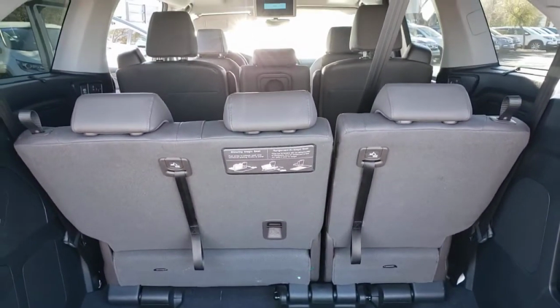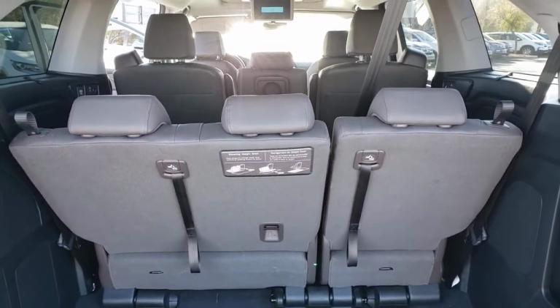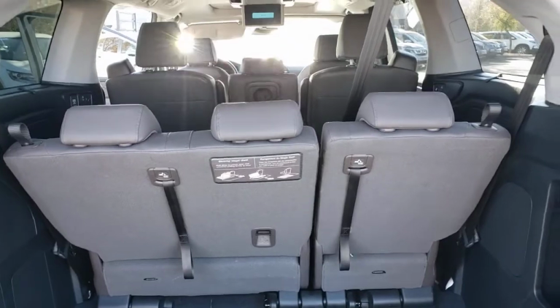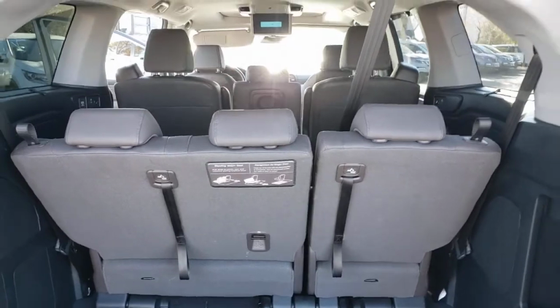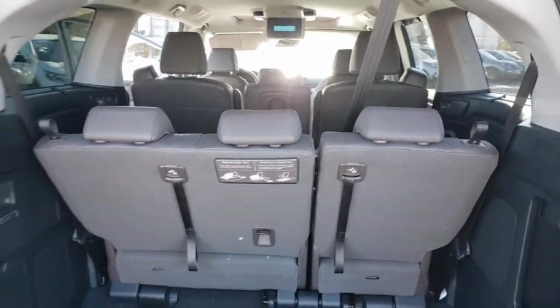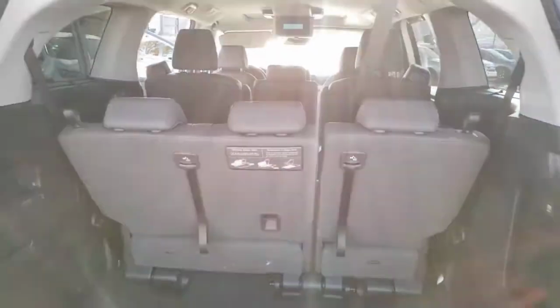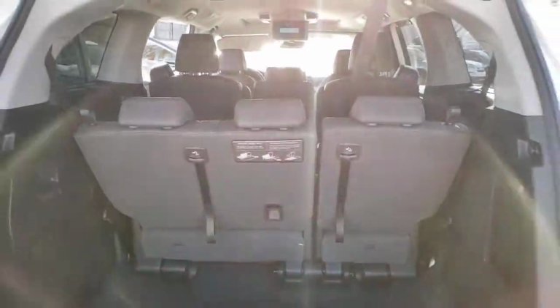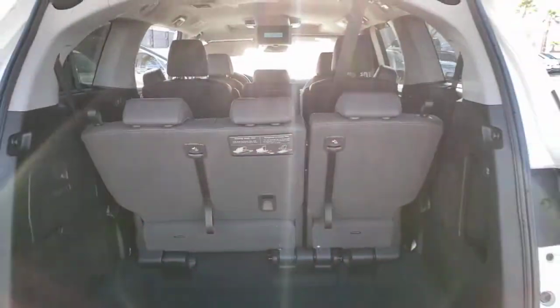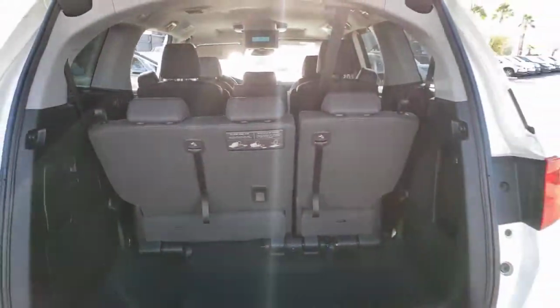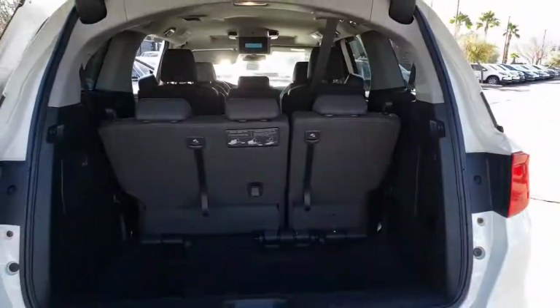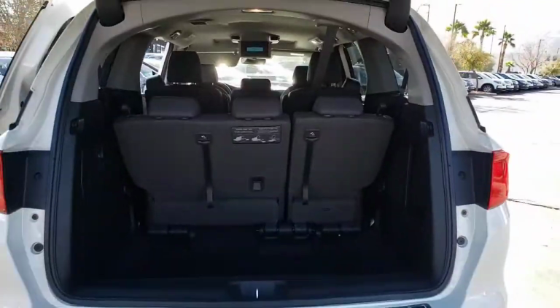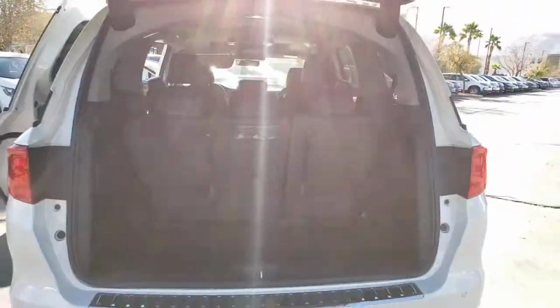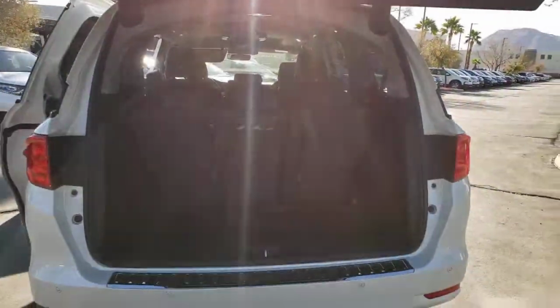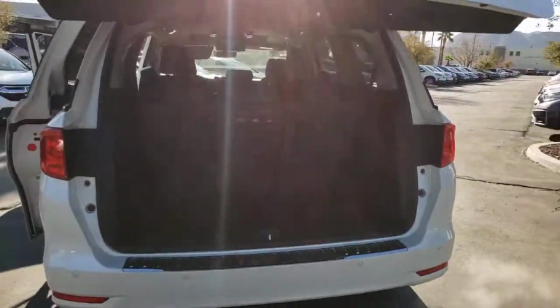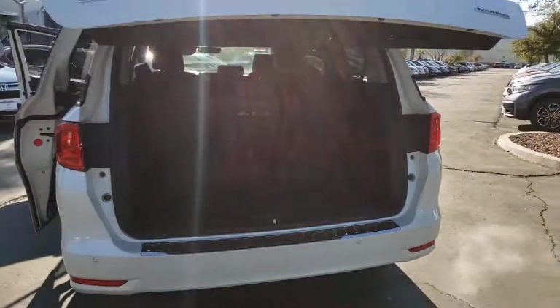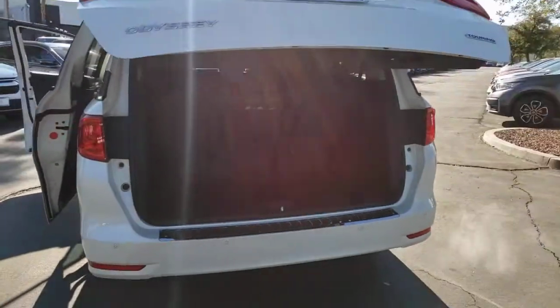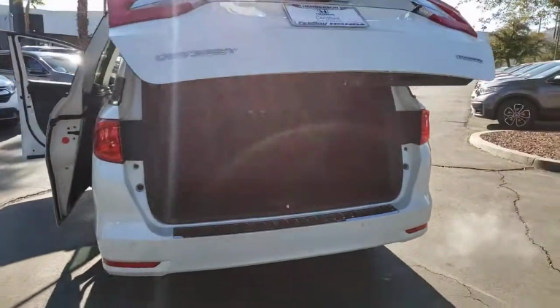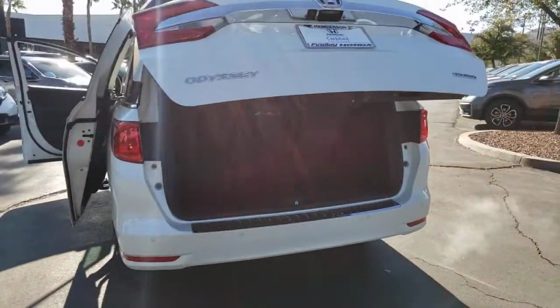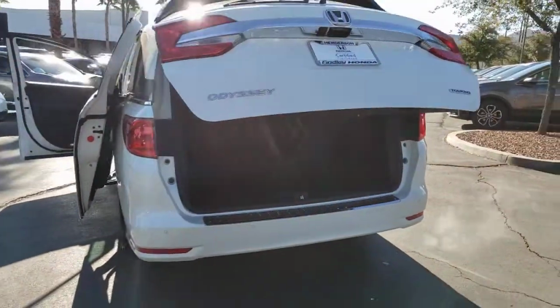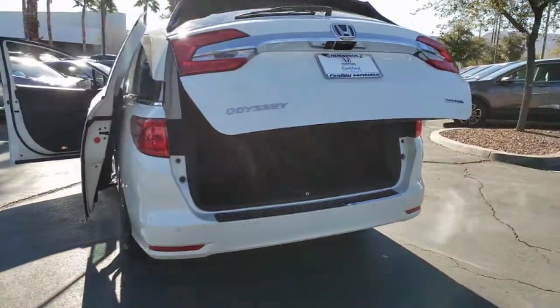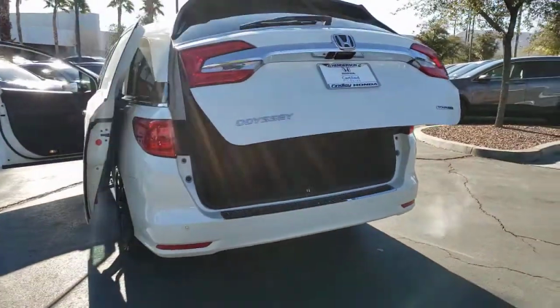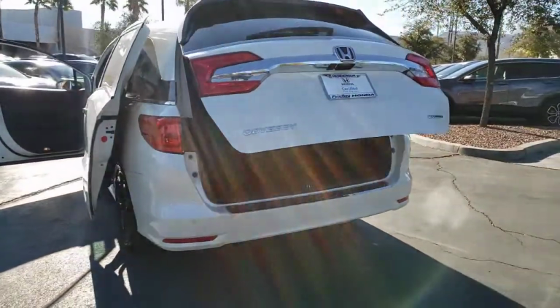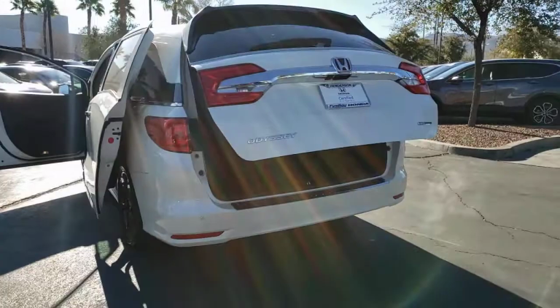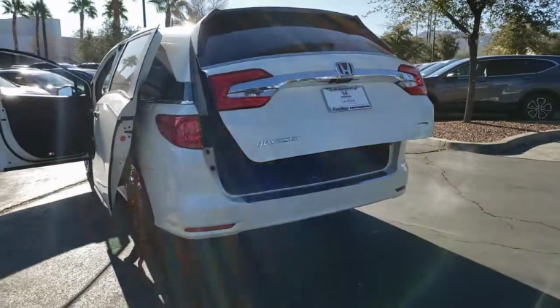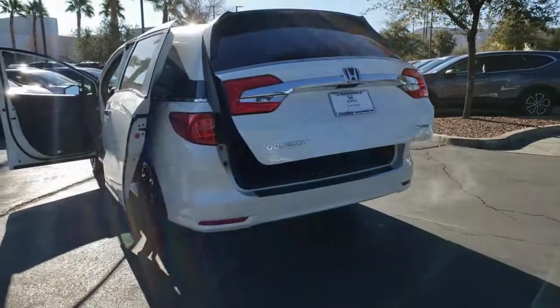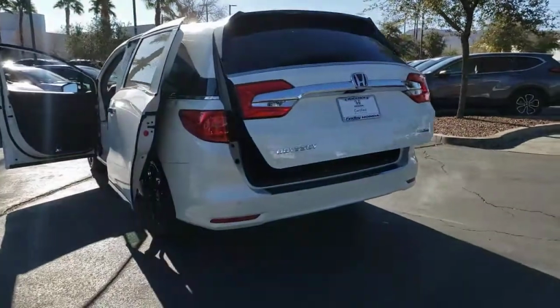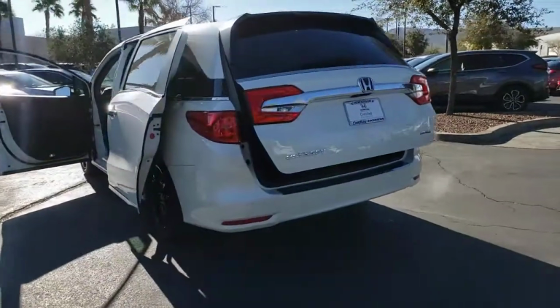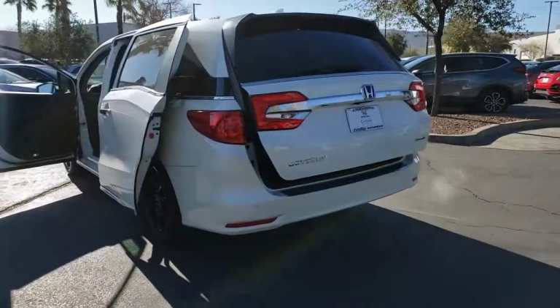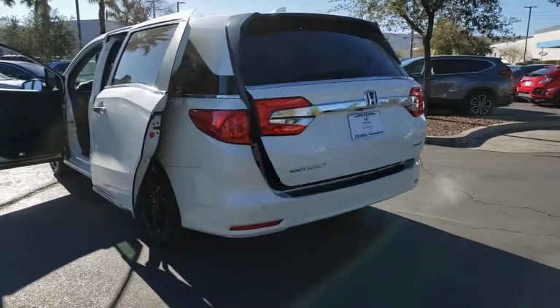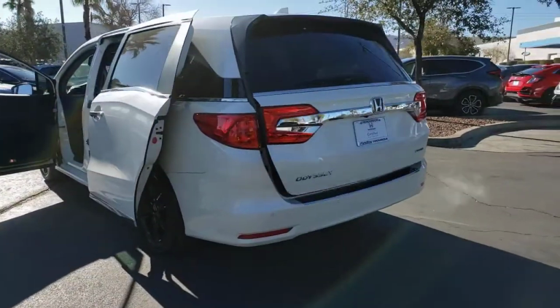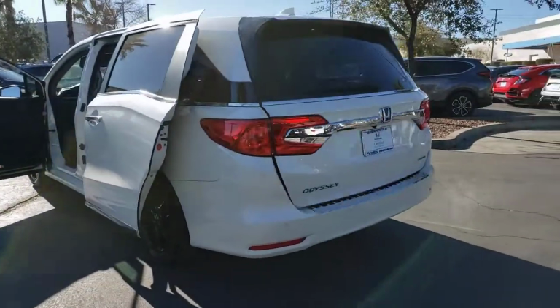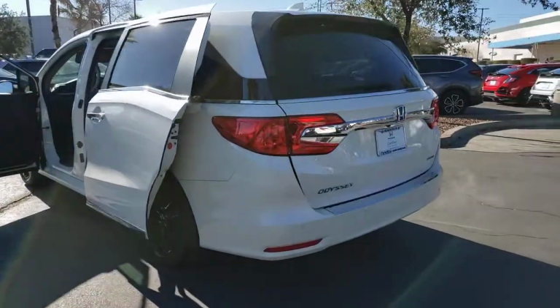Backup camera, leather steering wheel — your family deserves the best in safety and comfort. Take the Honda Odyssey out for a test drive today.